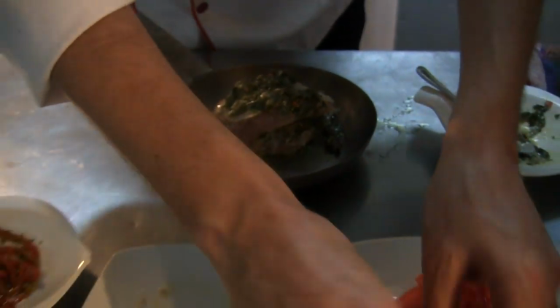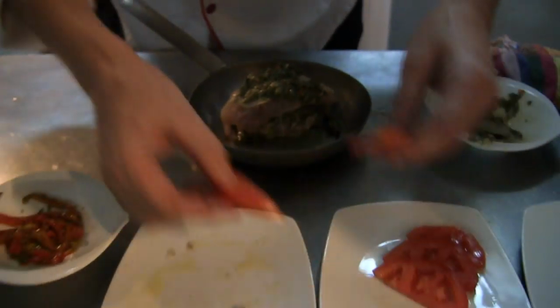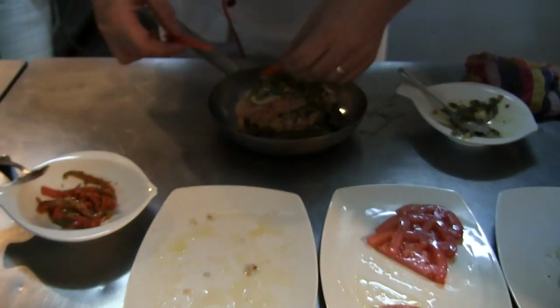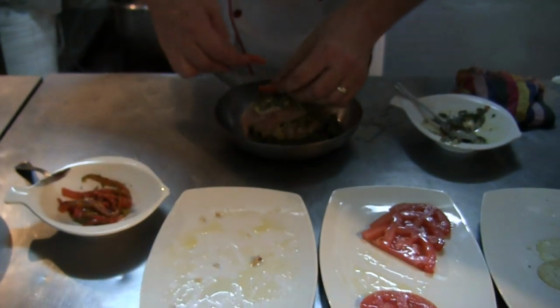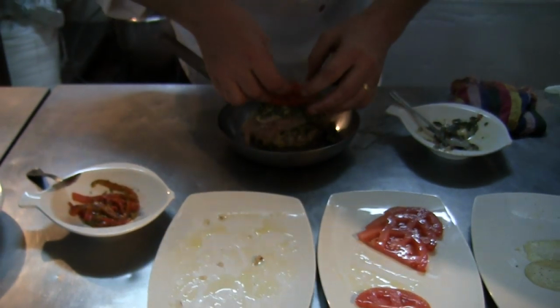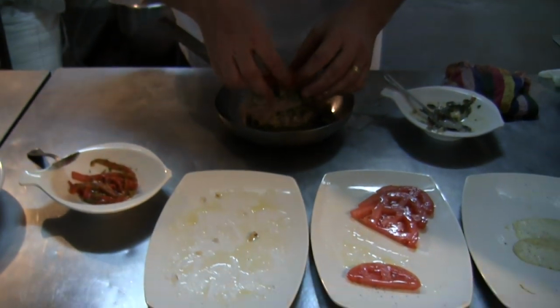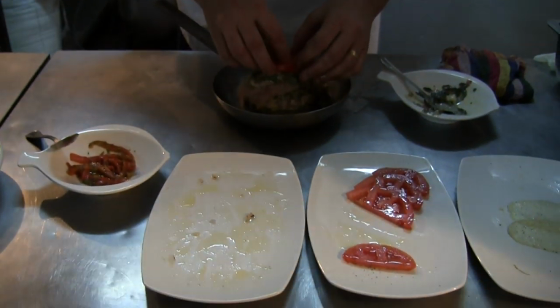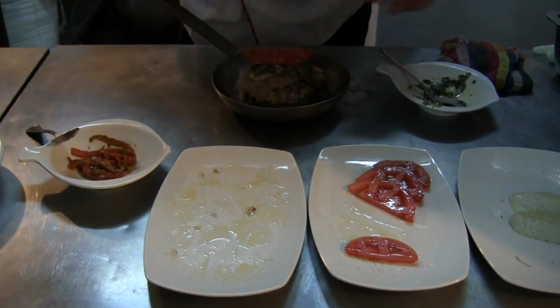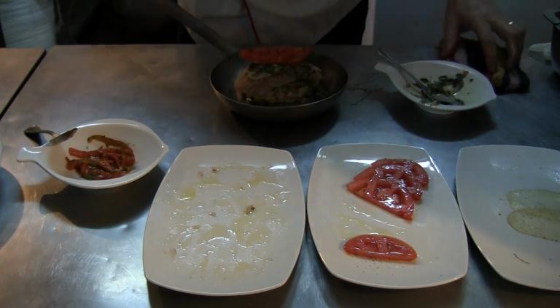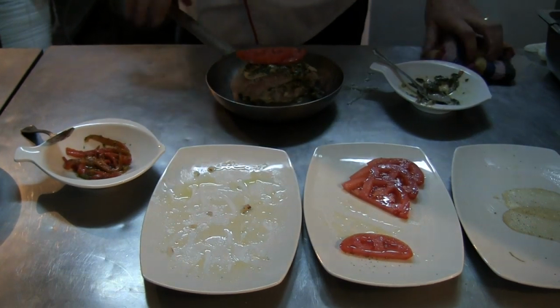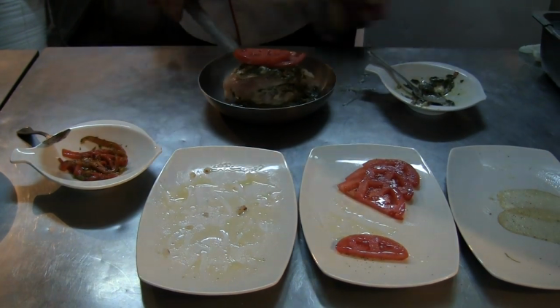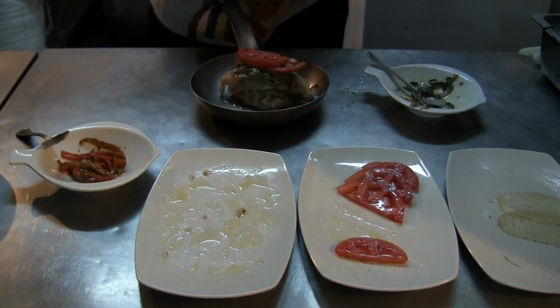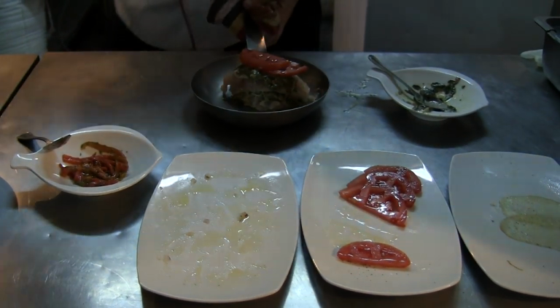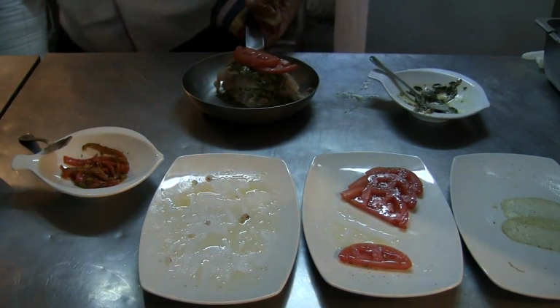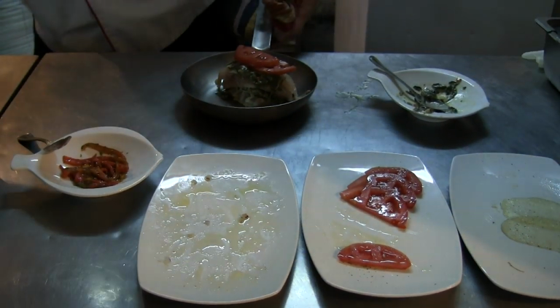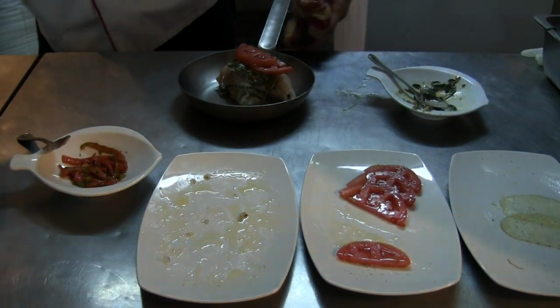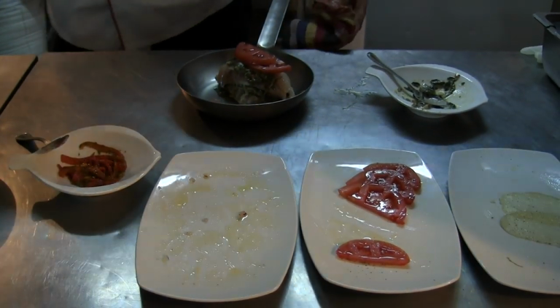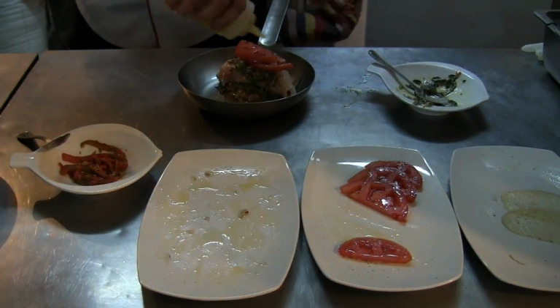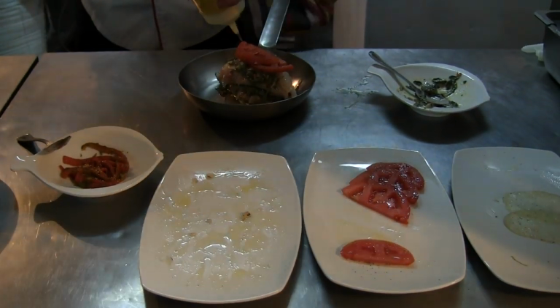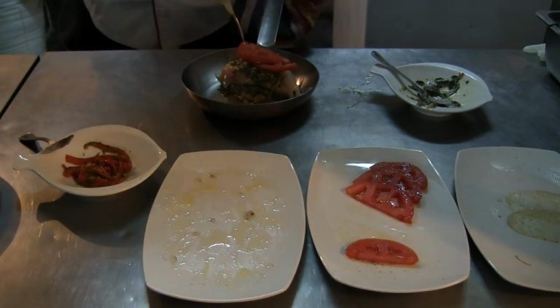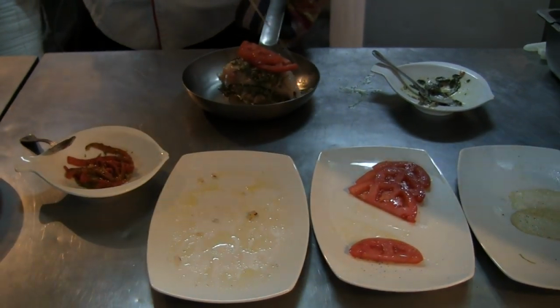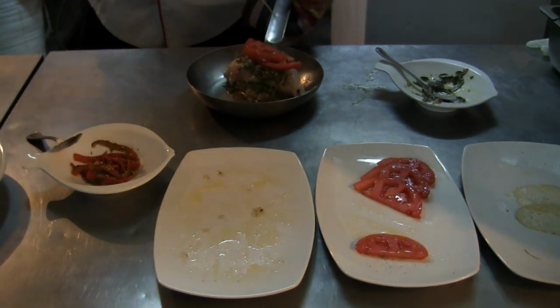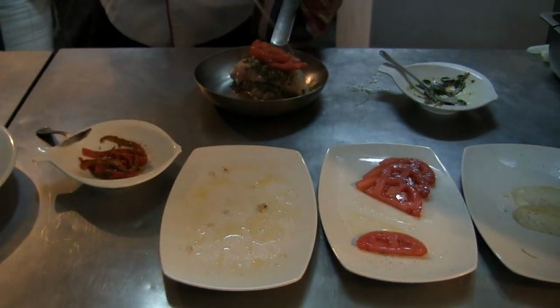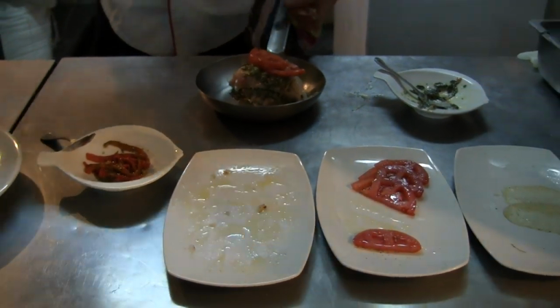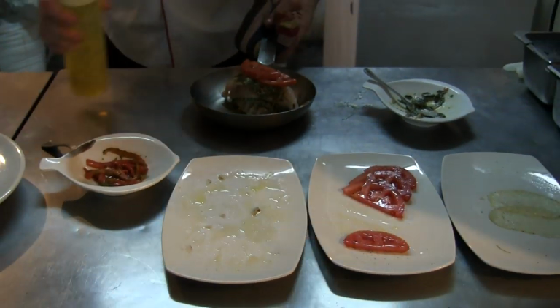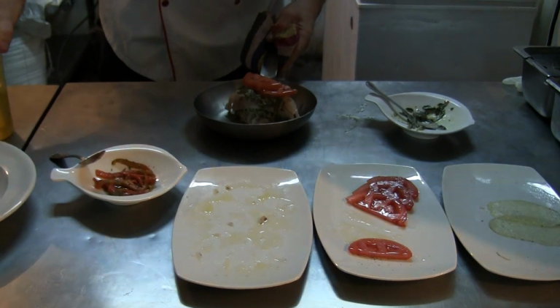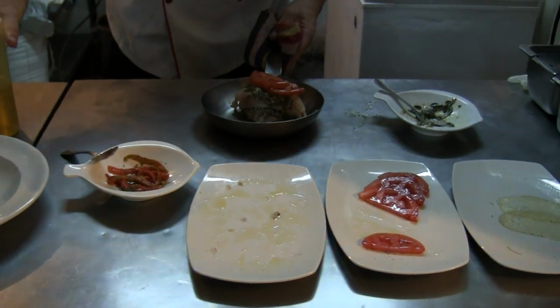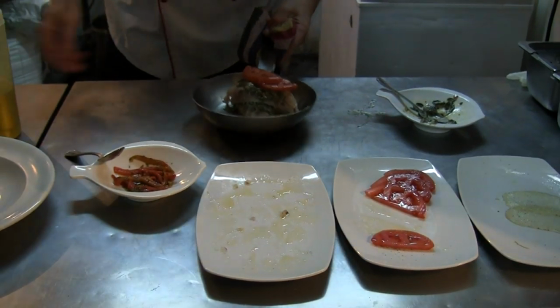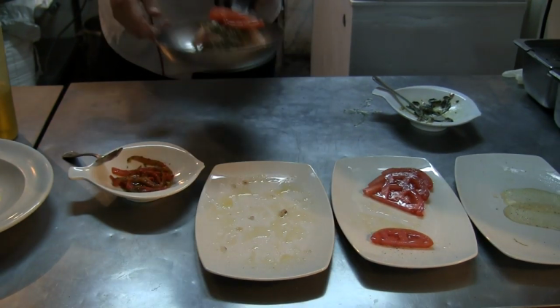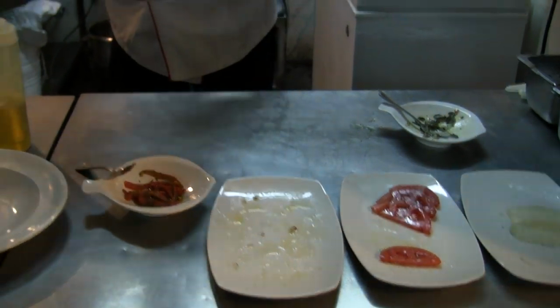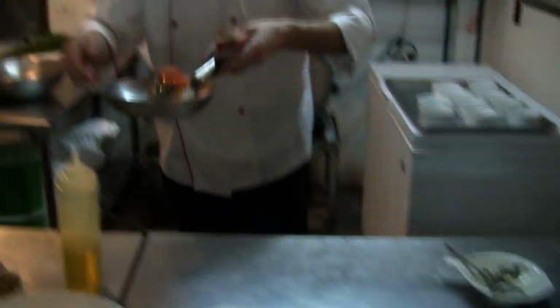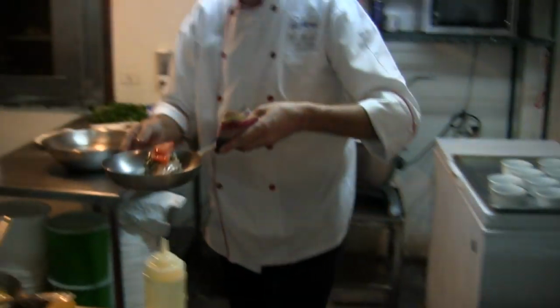We put fresh tomato on top, a little bit of olive oil on top, and then we put it in the oven.